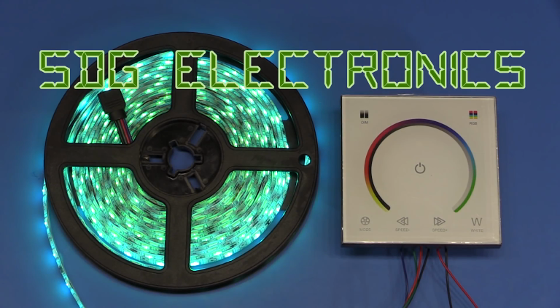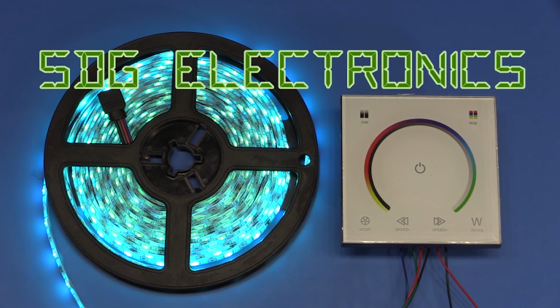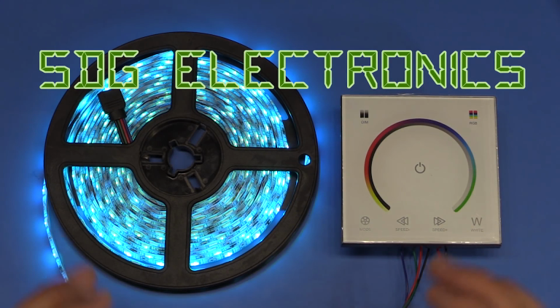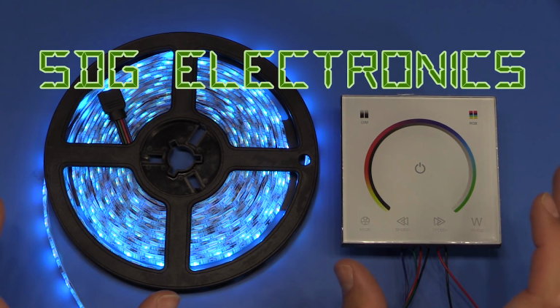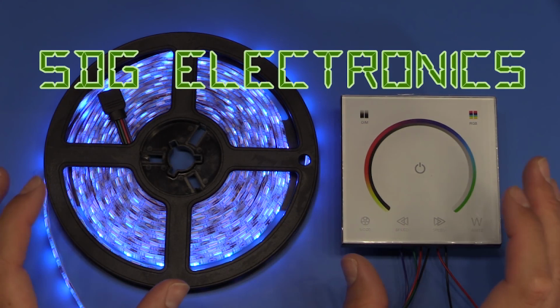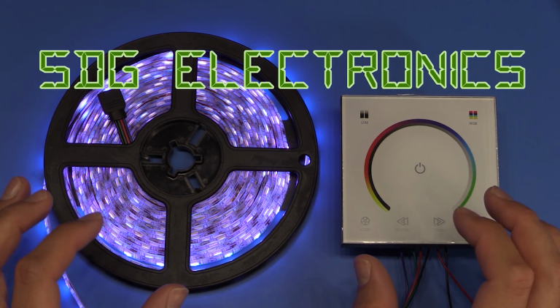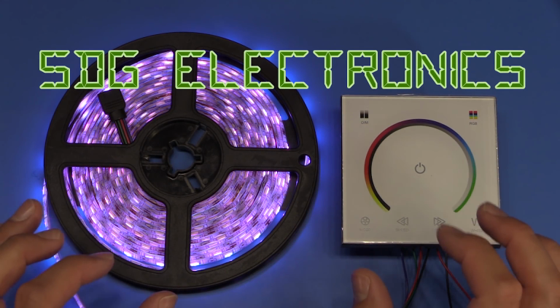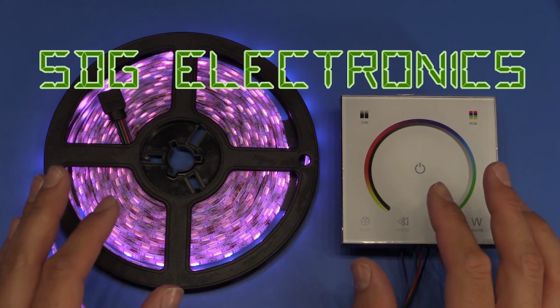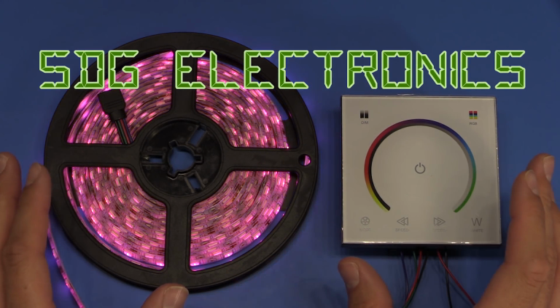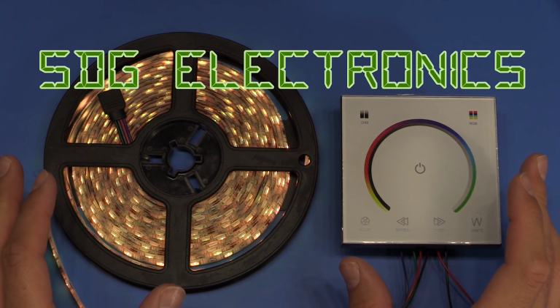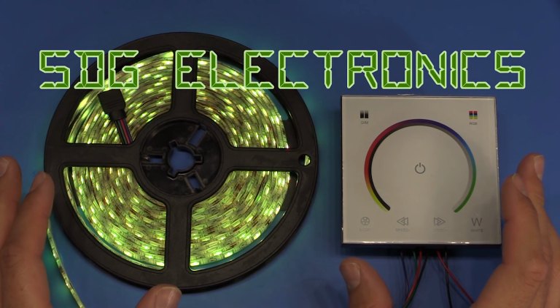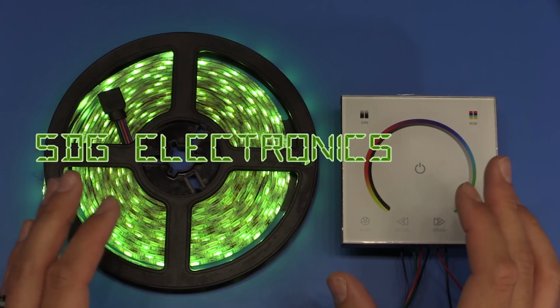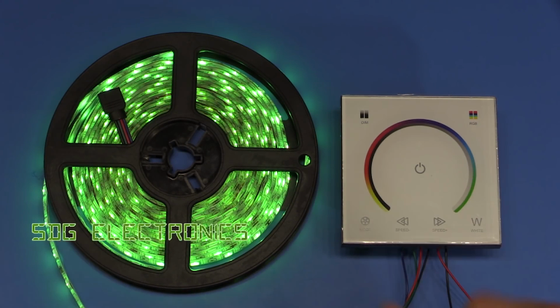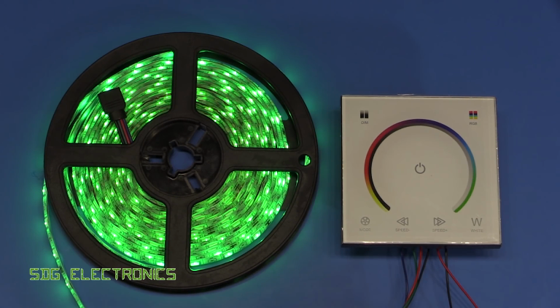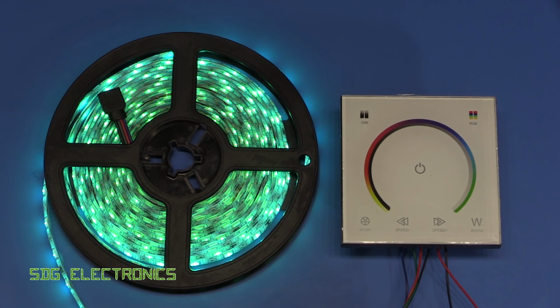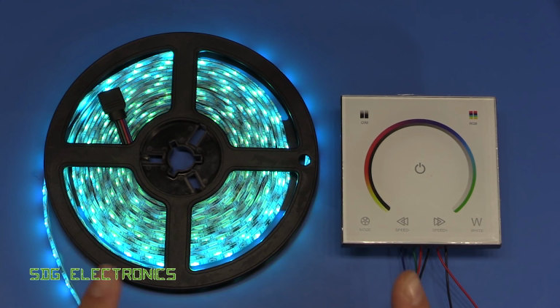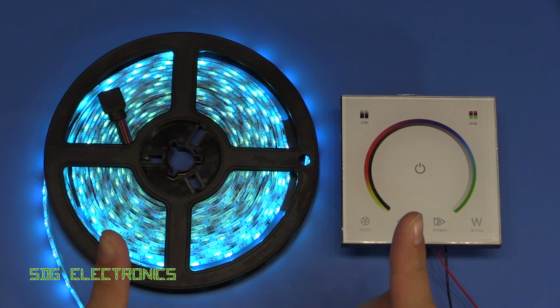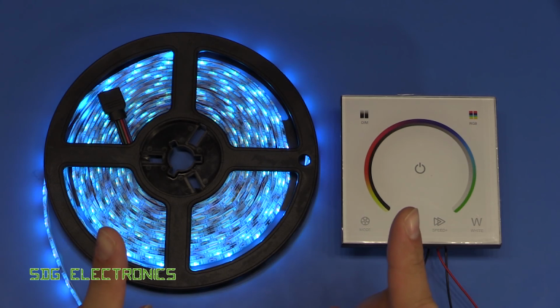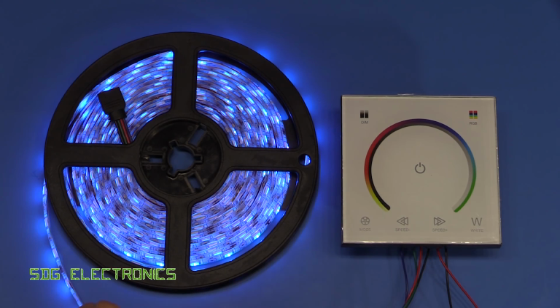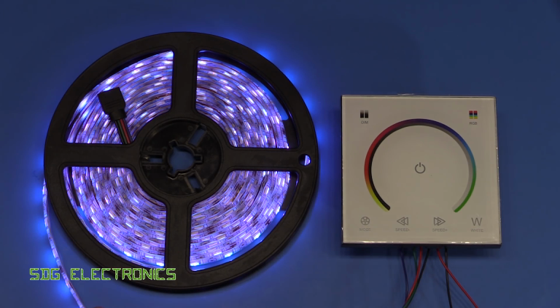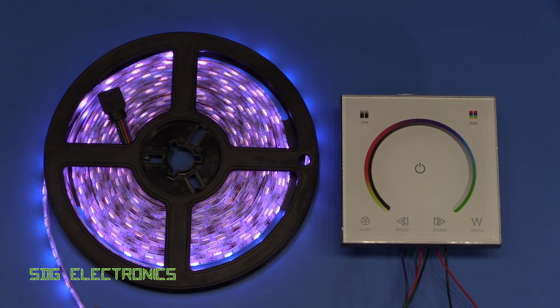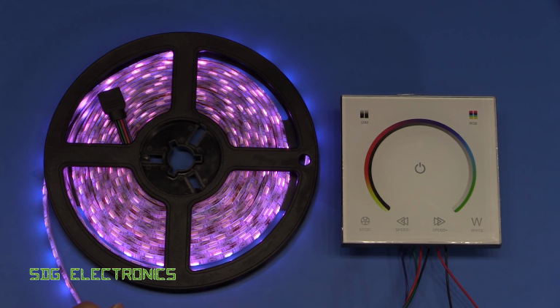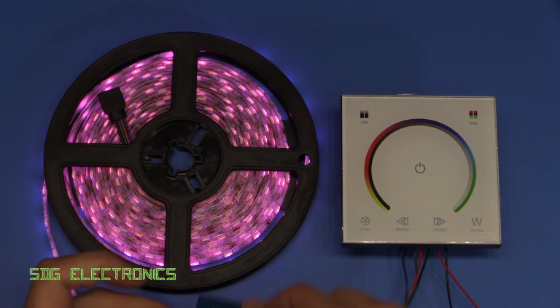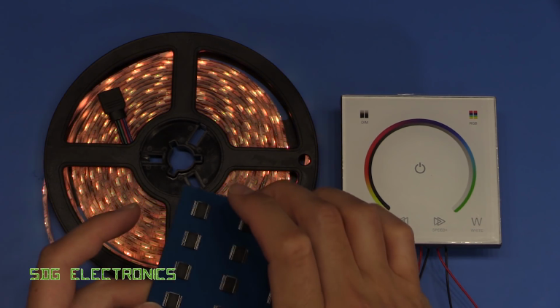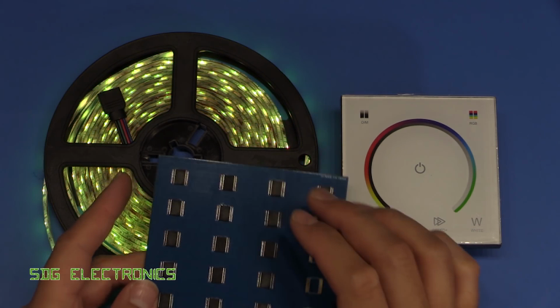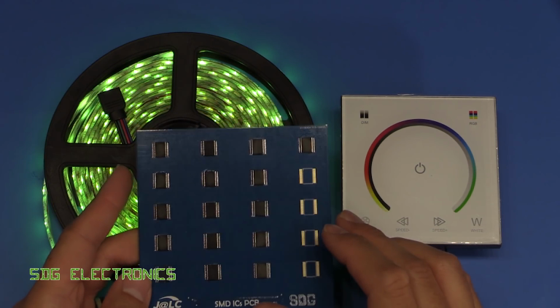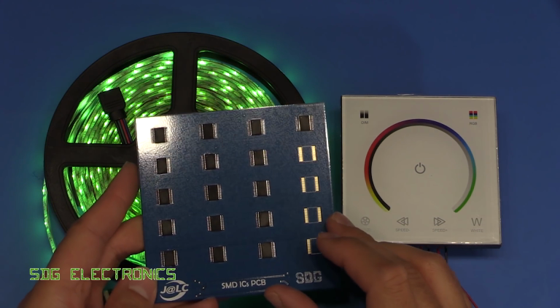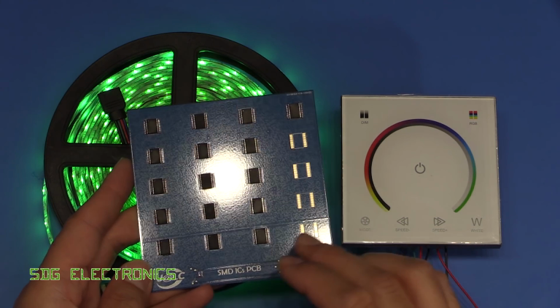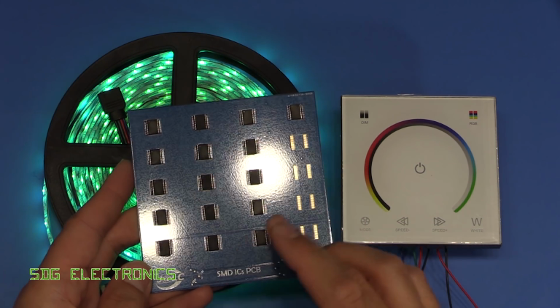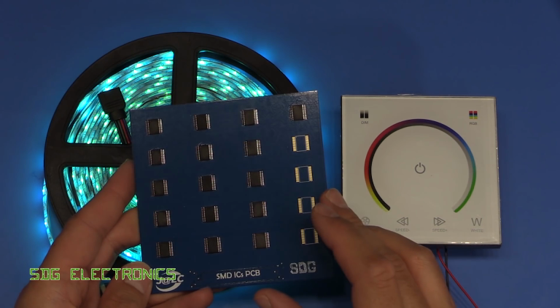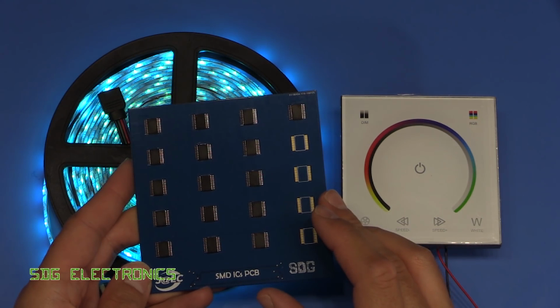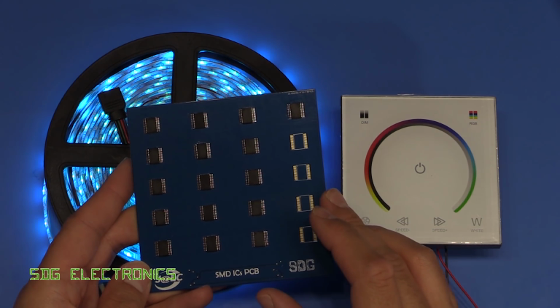Hi, in this video we're going to have a little look at this RGB LED controller, but first of all I just wanted to say thanks for the feedback on the flux comparison video.